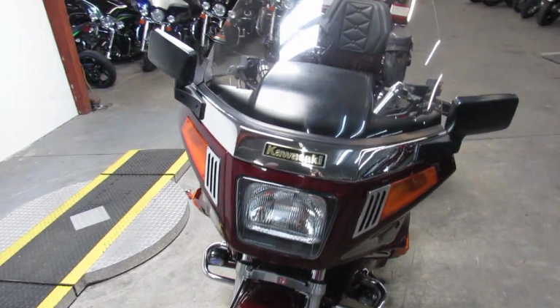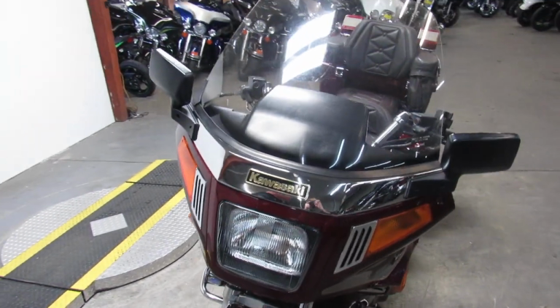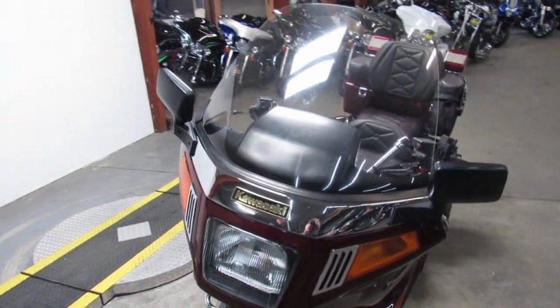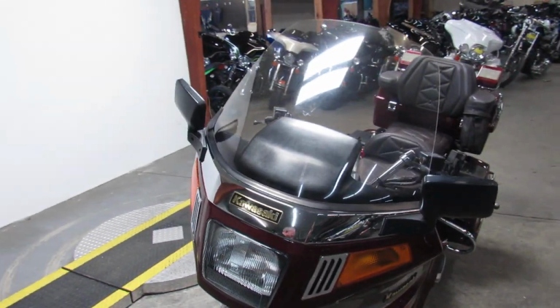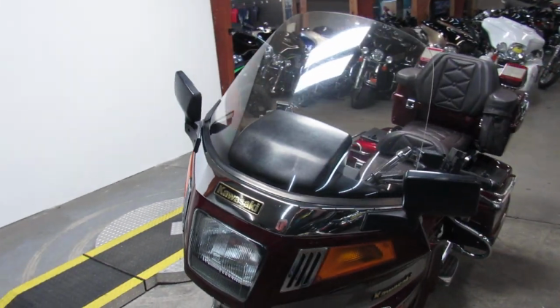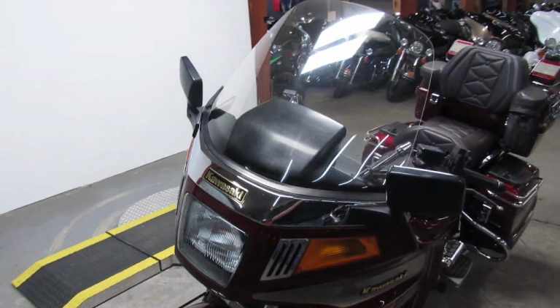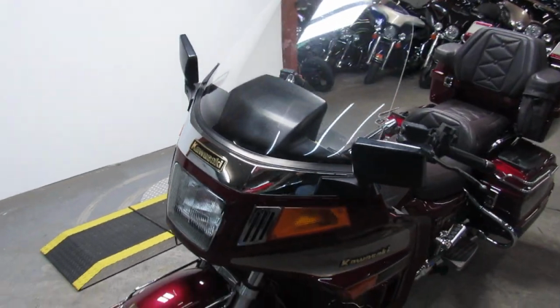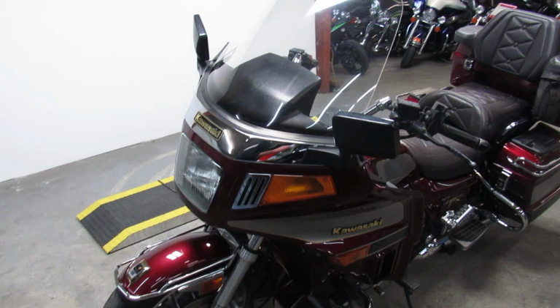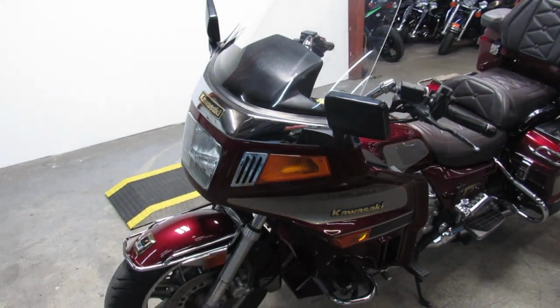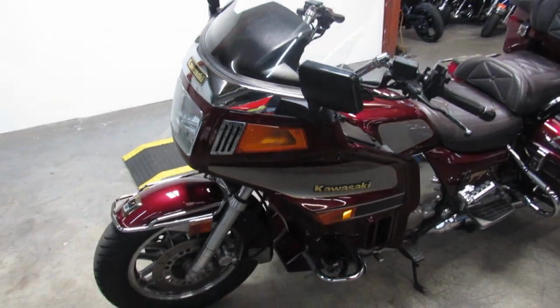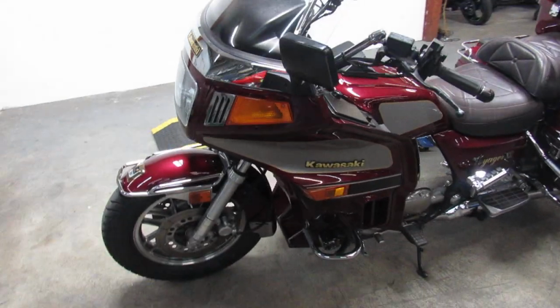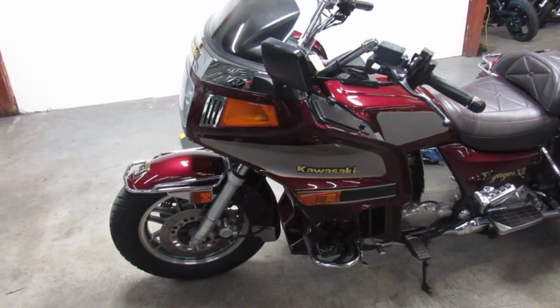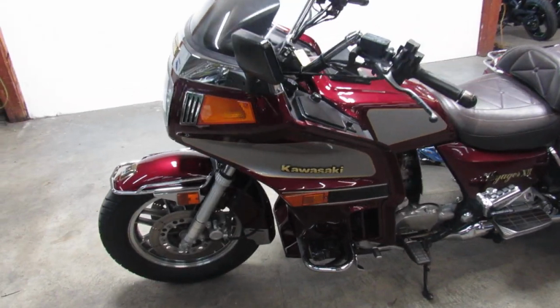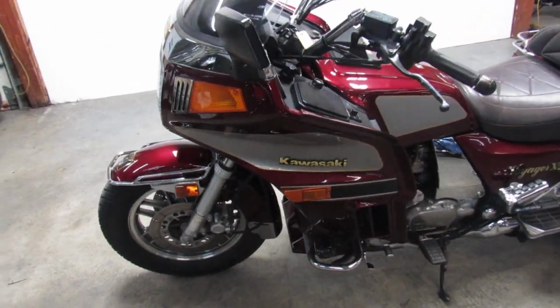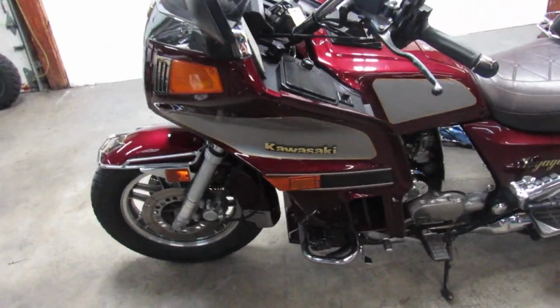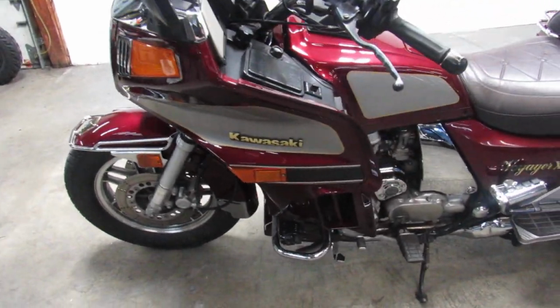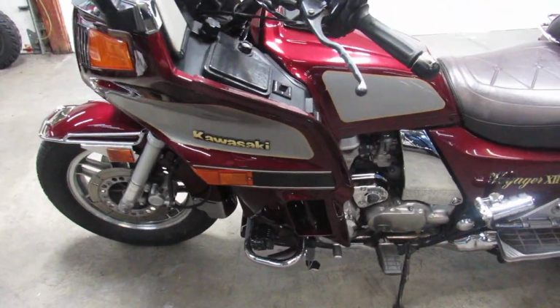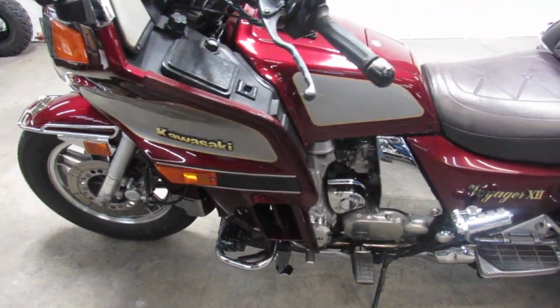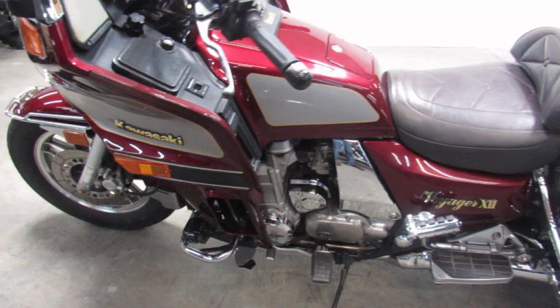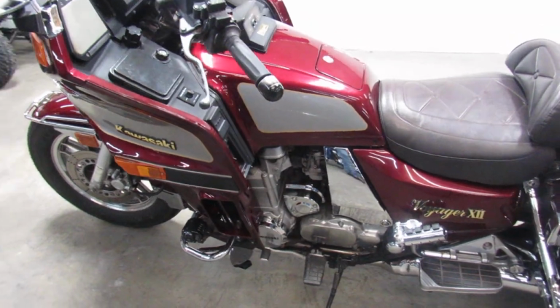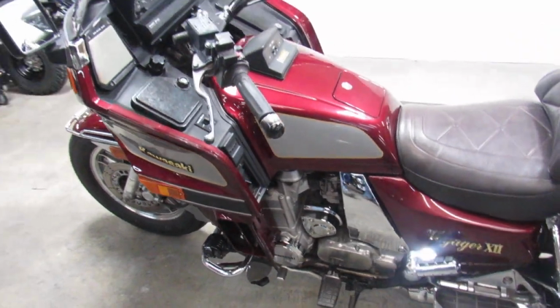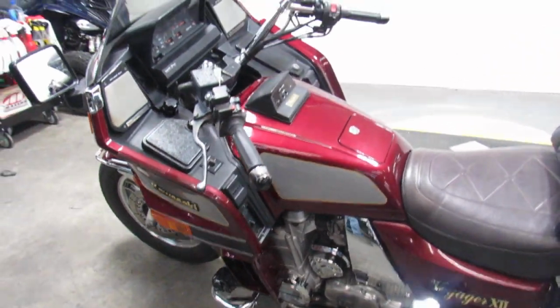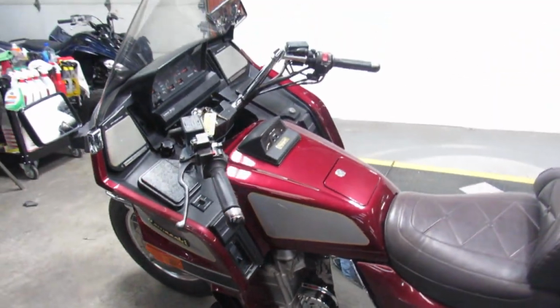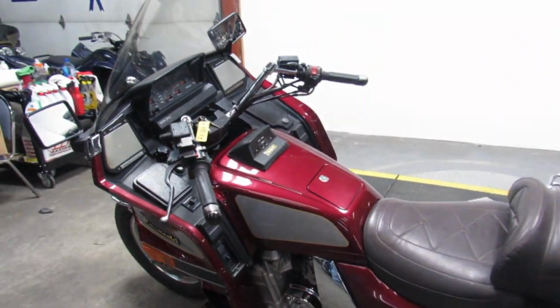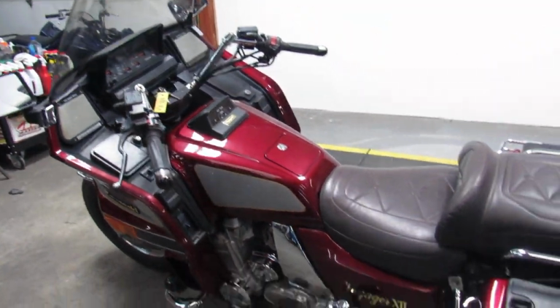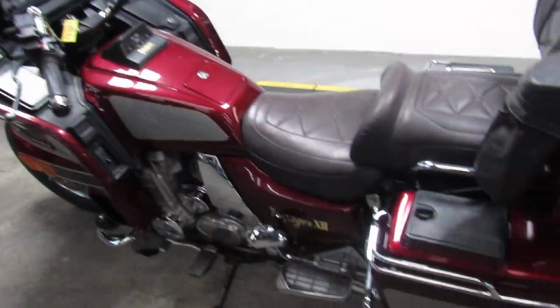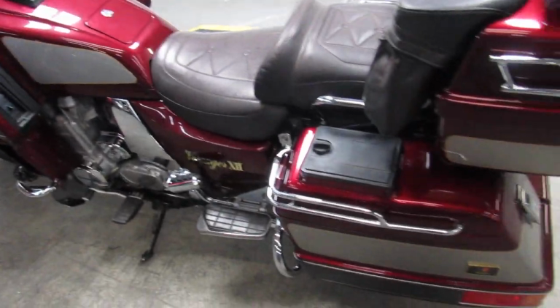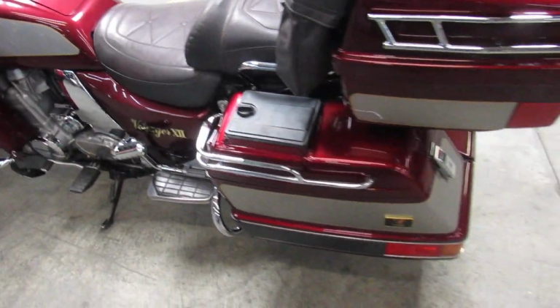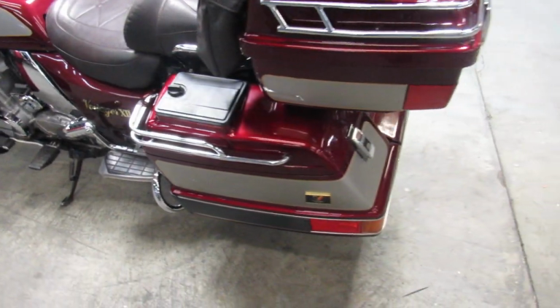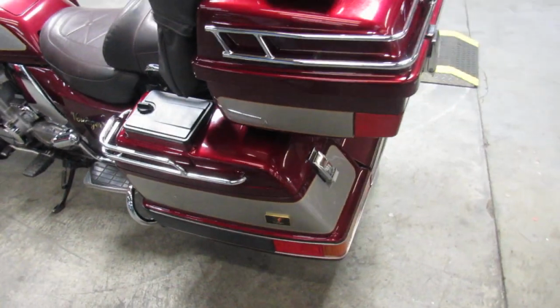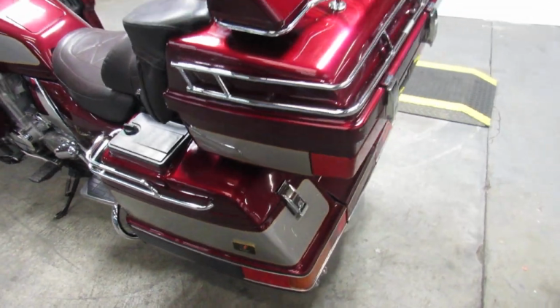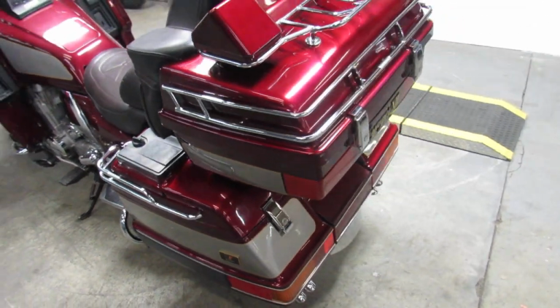This thing is a nice bike. It's a 2002 Kawasaki Voyager, 1200cc's. We got this thing priced right at $29.99. It's one good-looking full dresser touring bike, and I'll tell you, whoever owned it took a lot of pride in this thing.